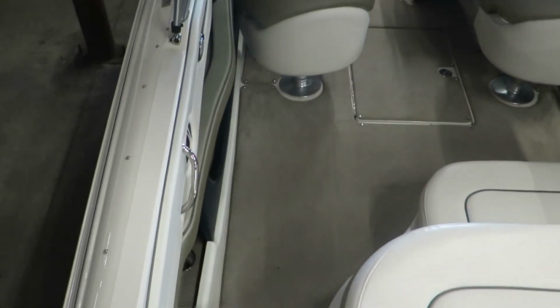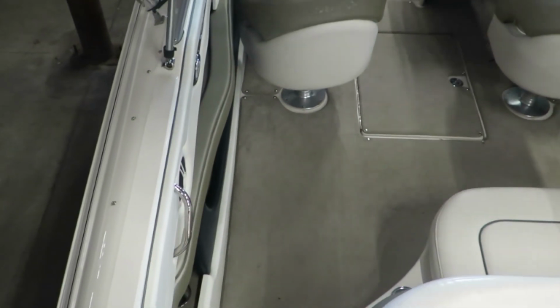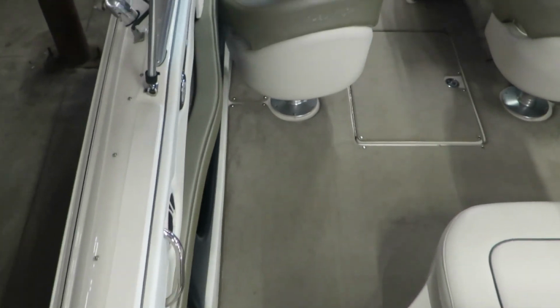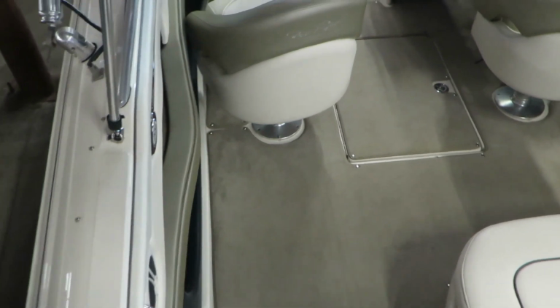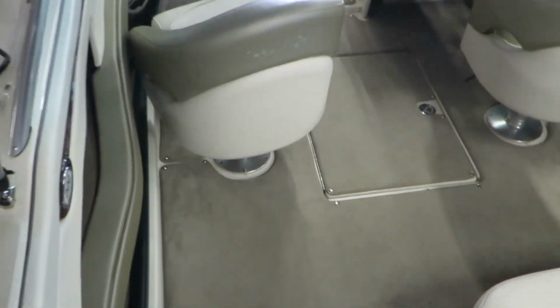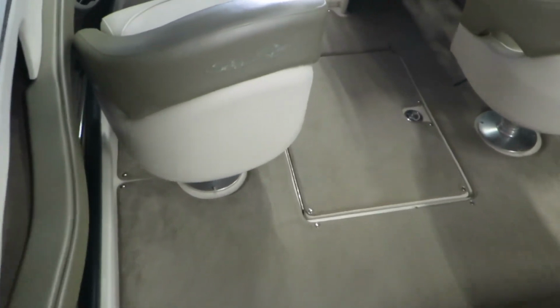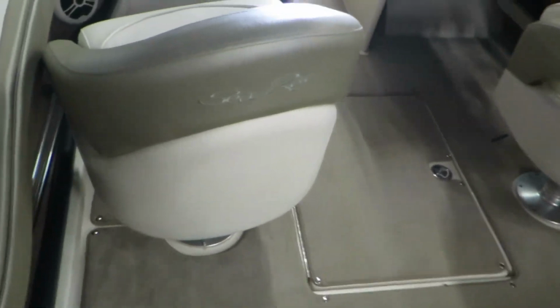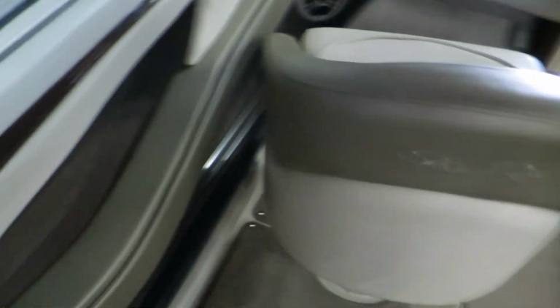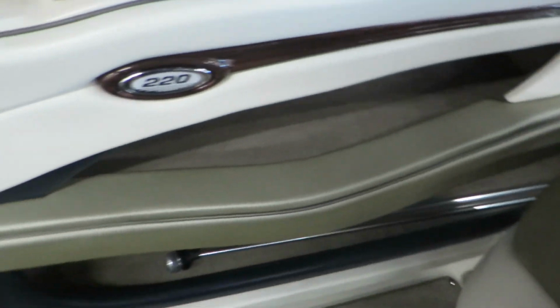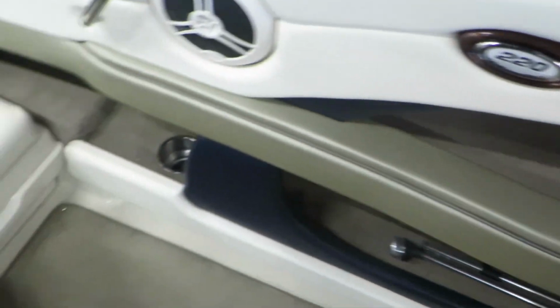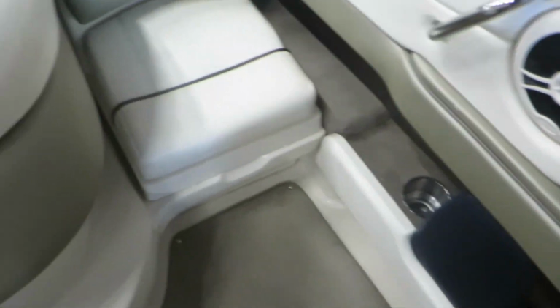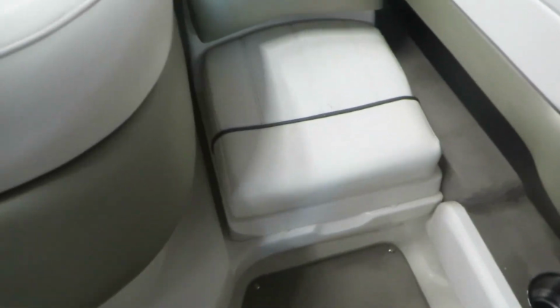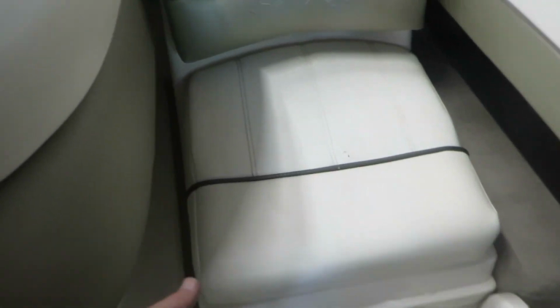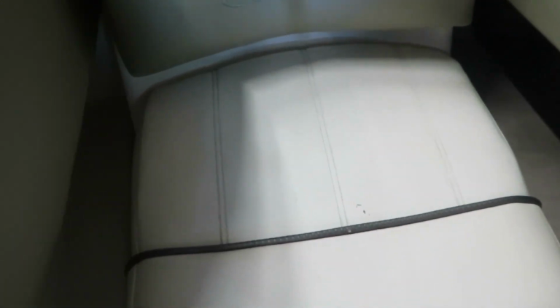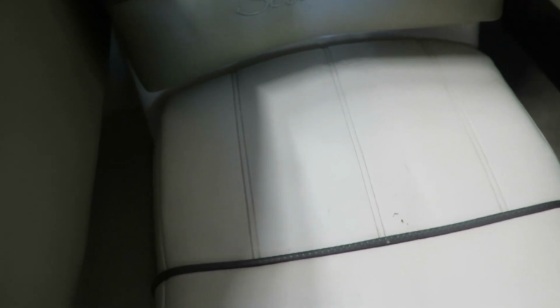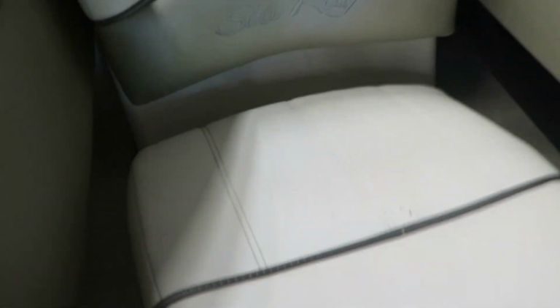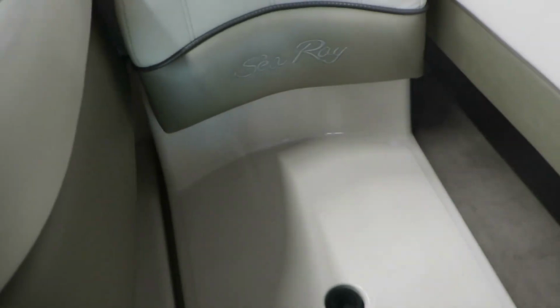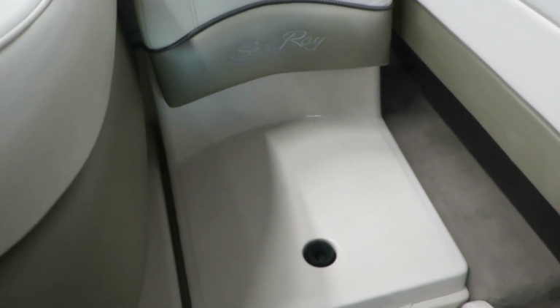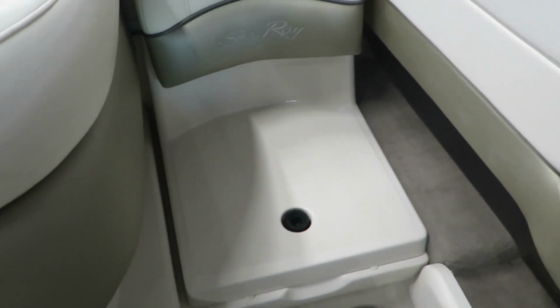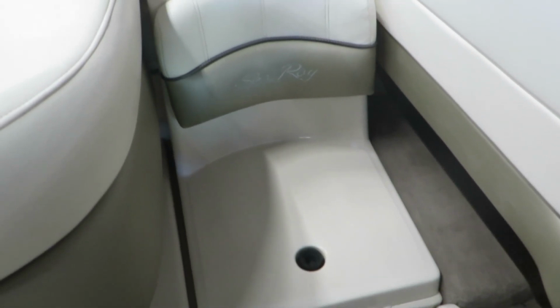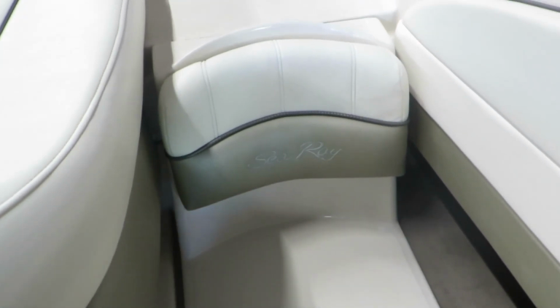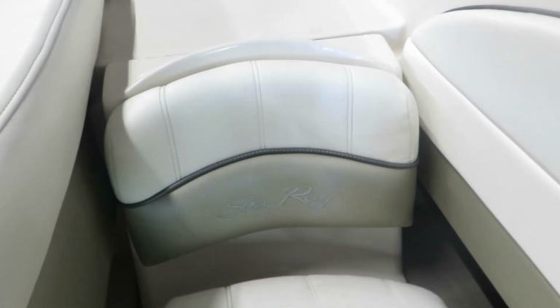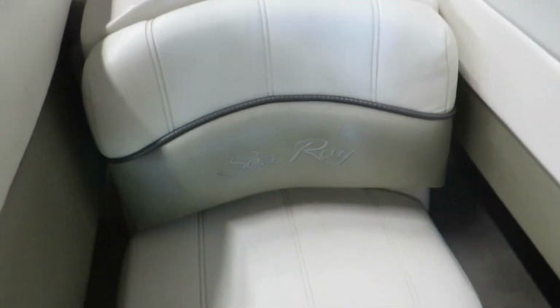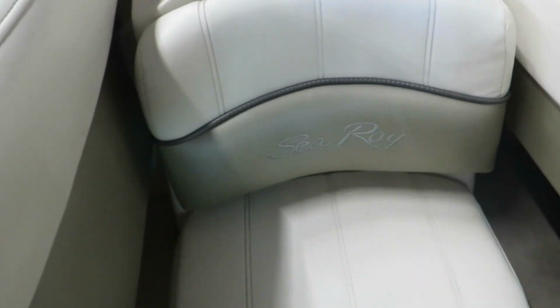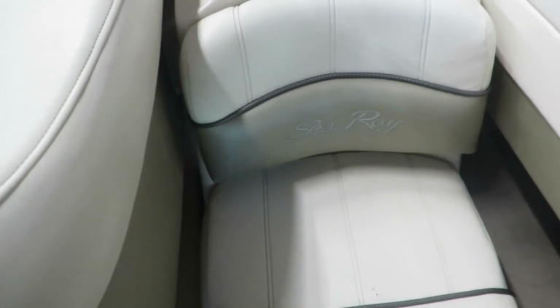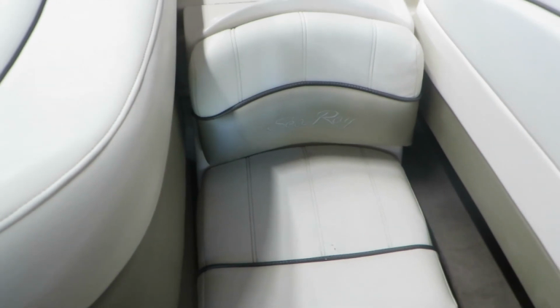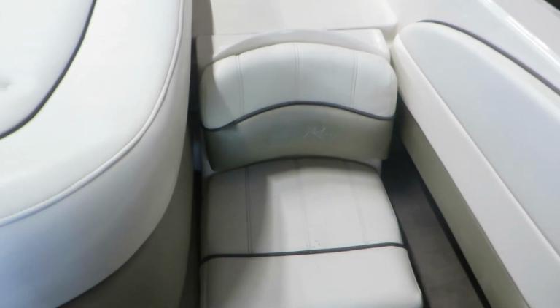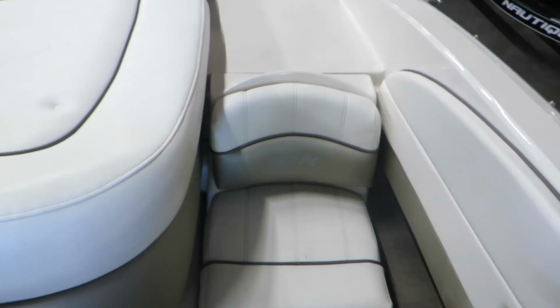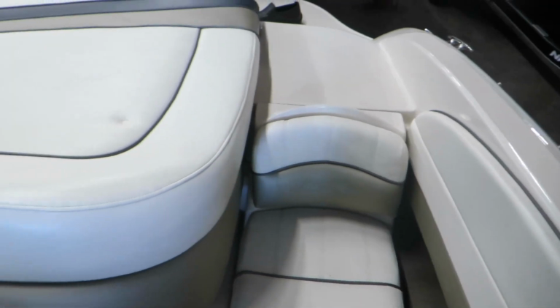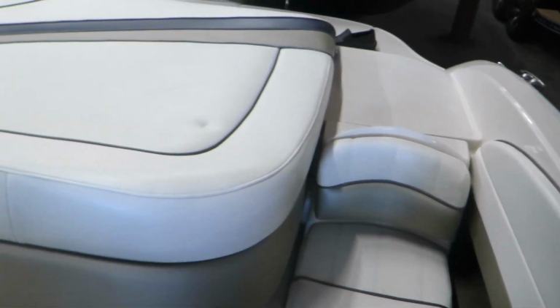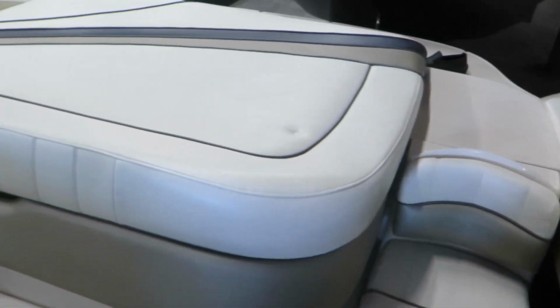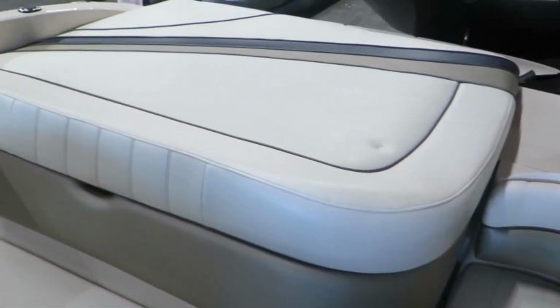This boat has a side walkthrough, which is really nice, so you don't have to step foot on the upholstery. The seat here pops out, so again, you never have to step foot on the upholstery — and clearly the last people who owned this boat did exactly that.